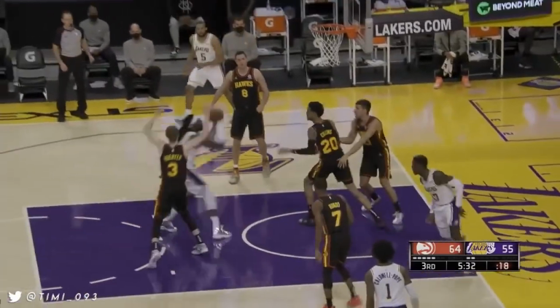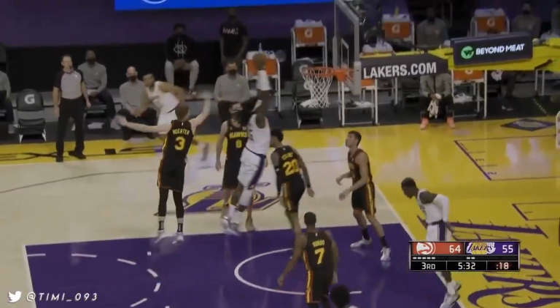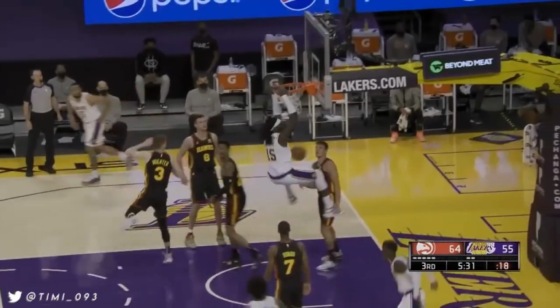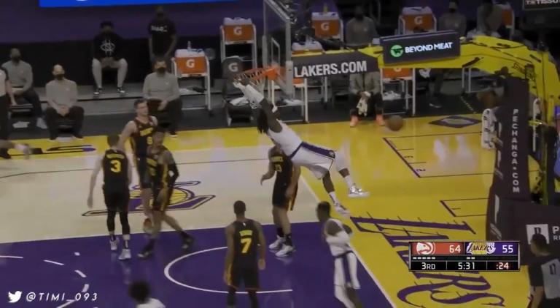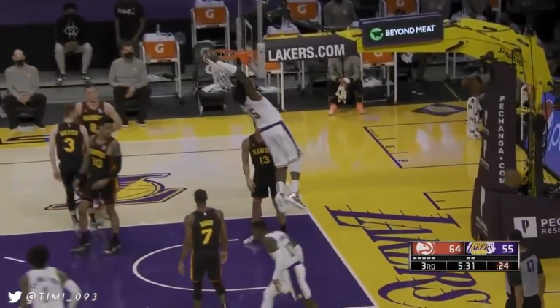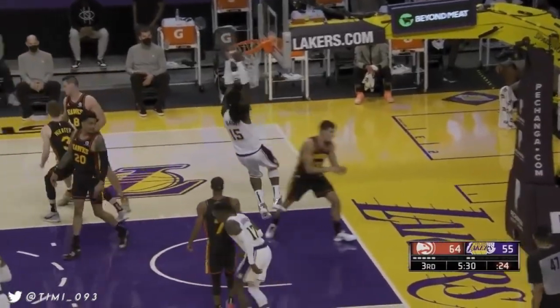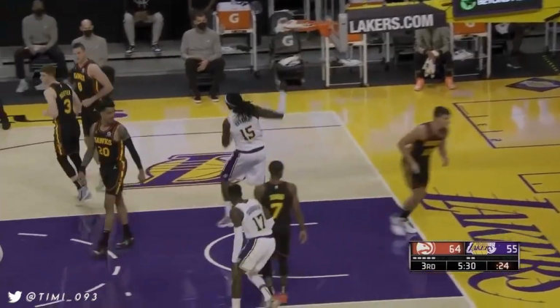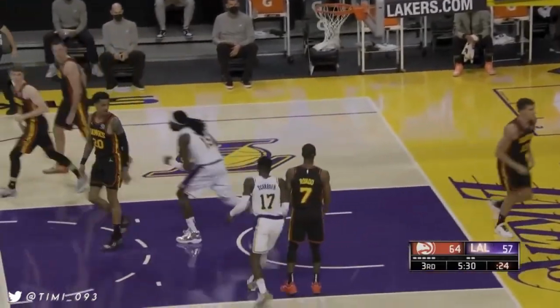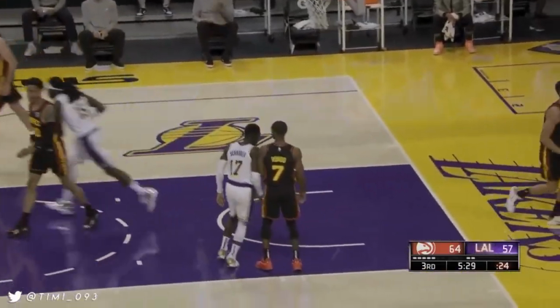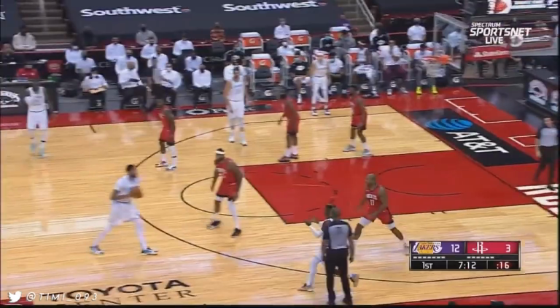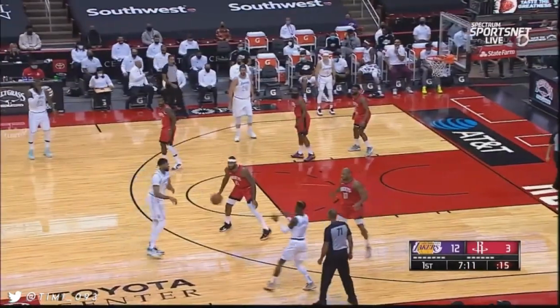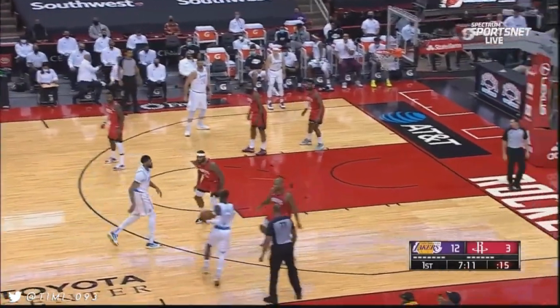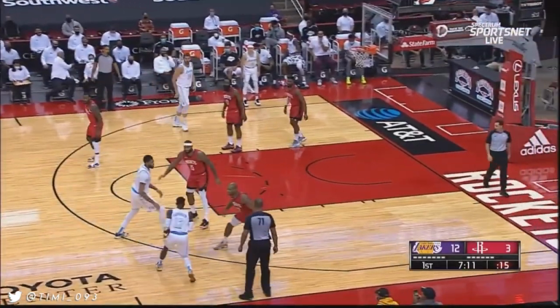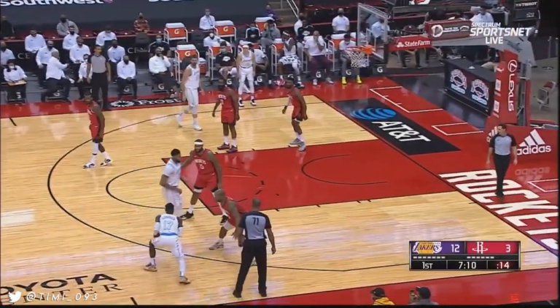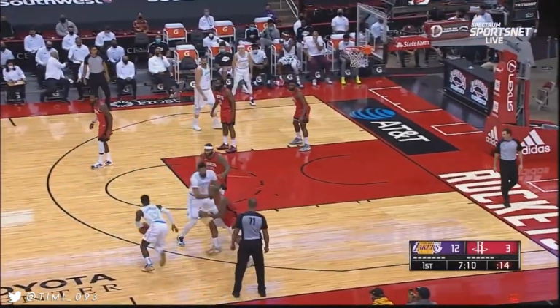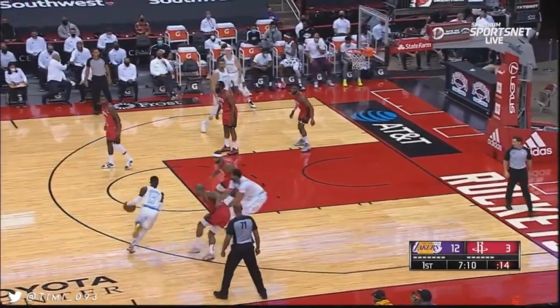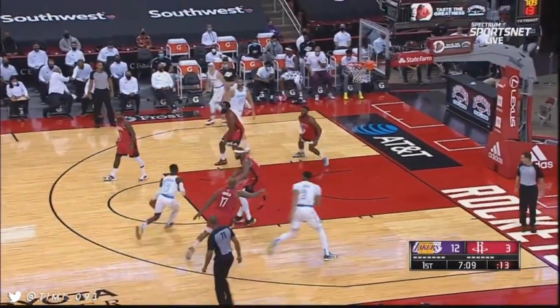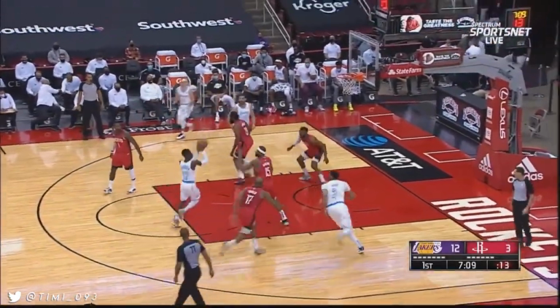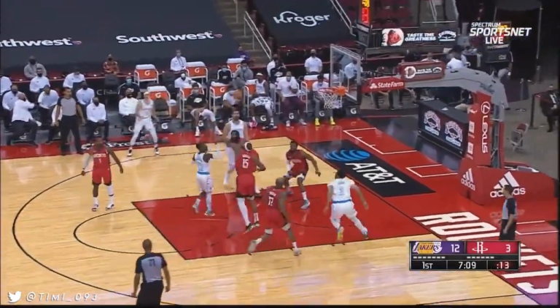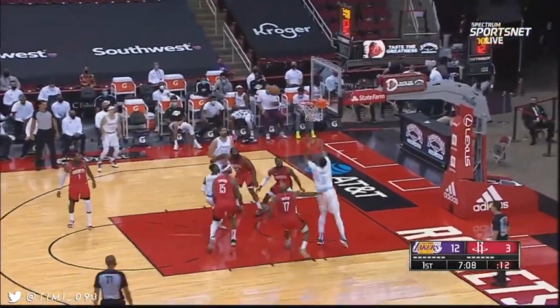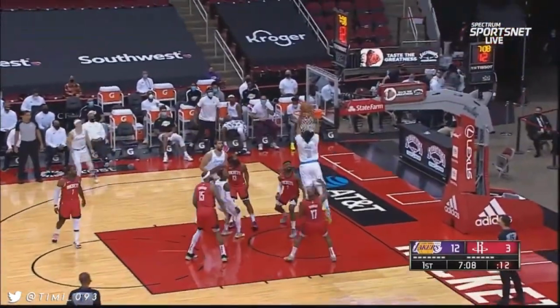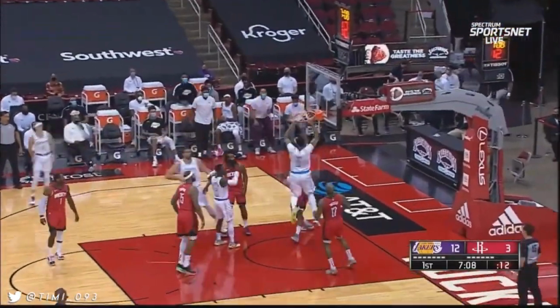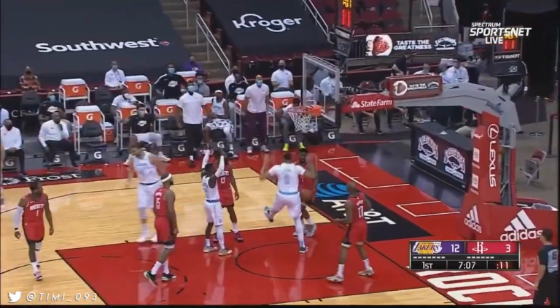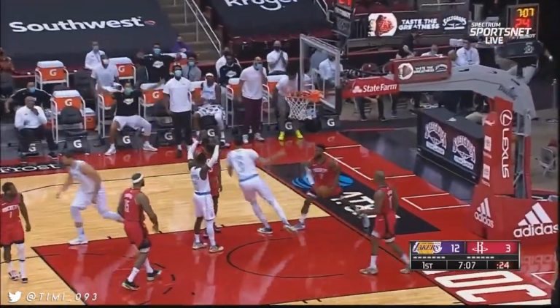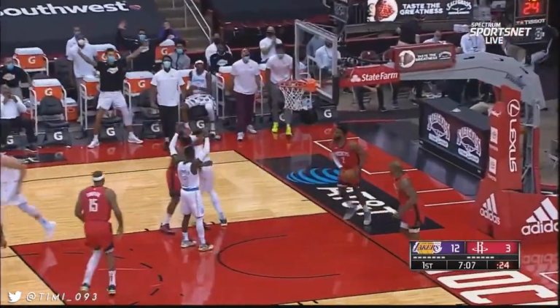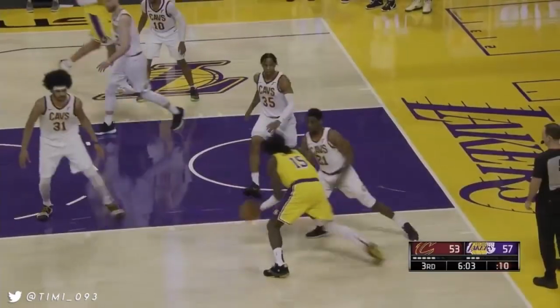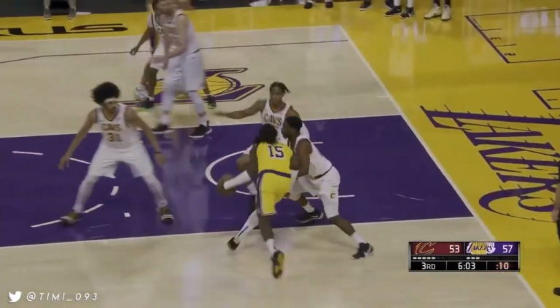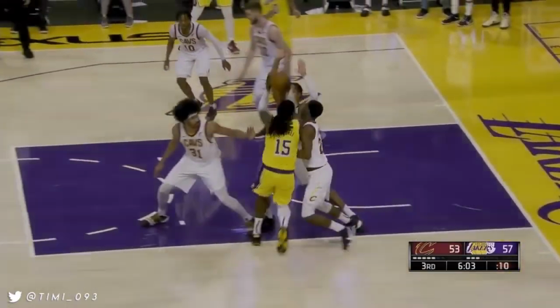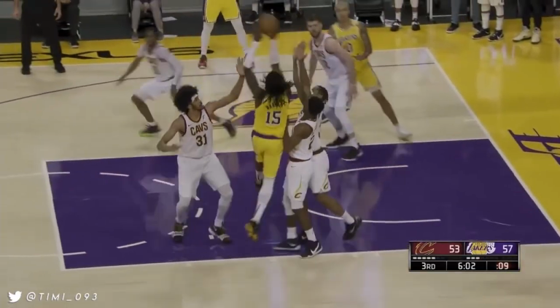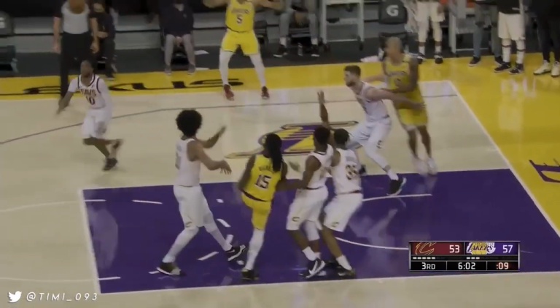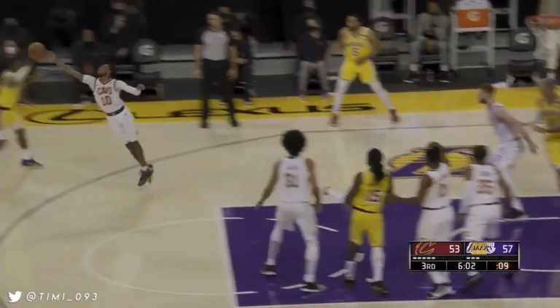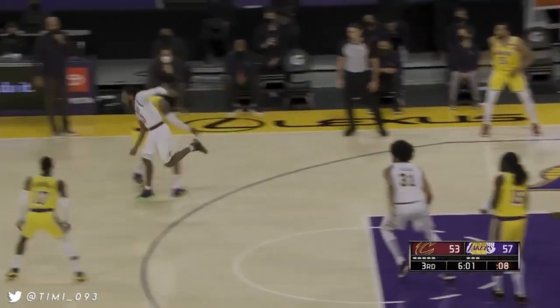The bounce to Montrez. Throw it down — a dunk for two. Underneath to AD. Throw it down, Montrez.